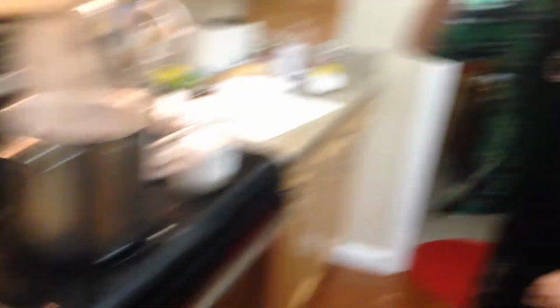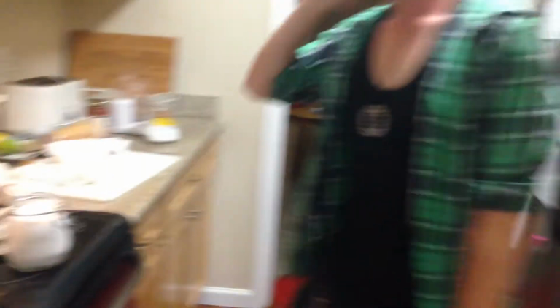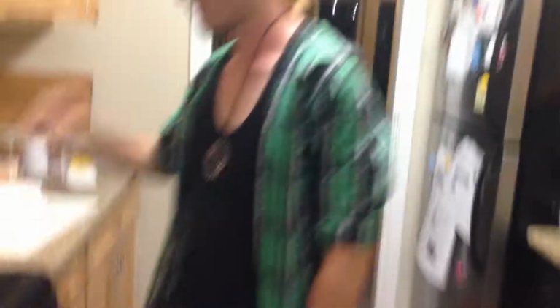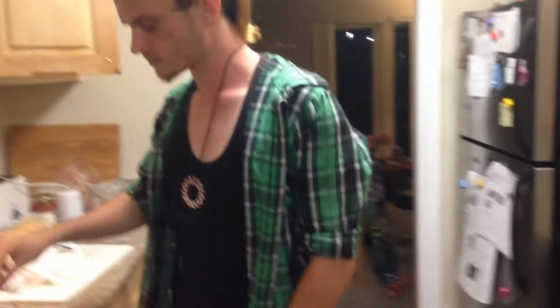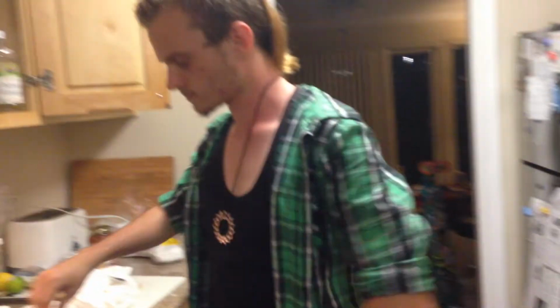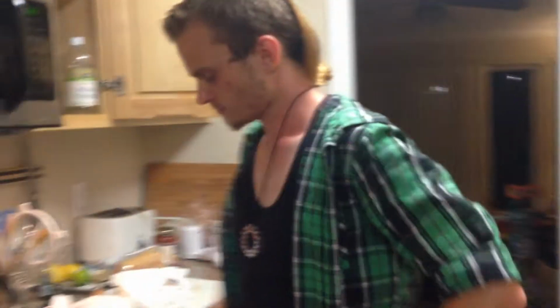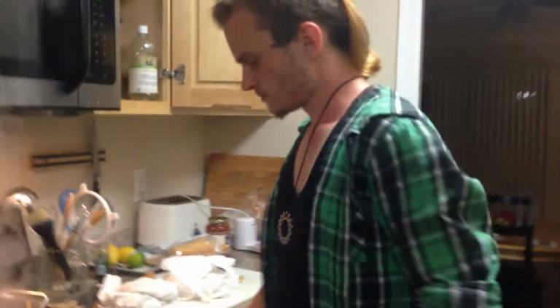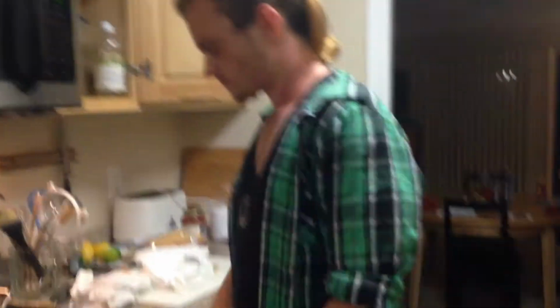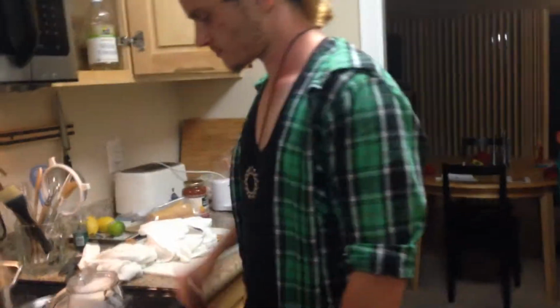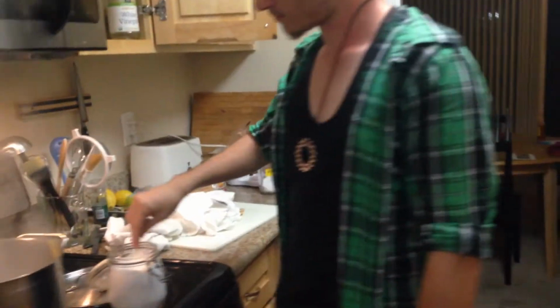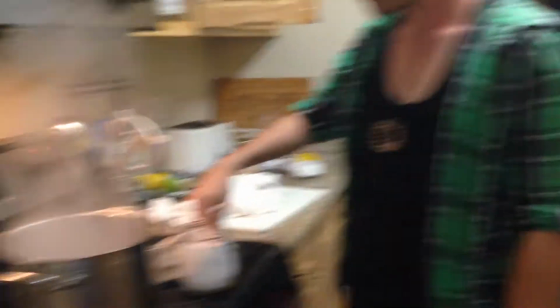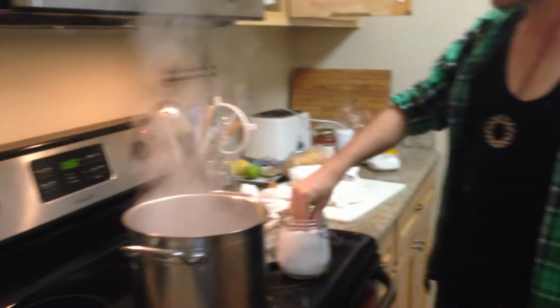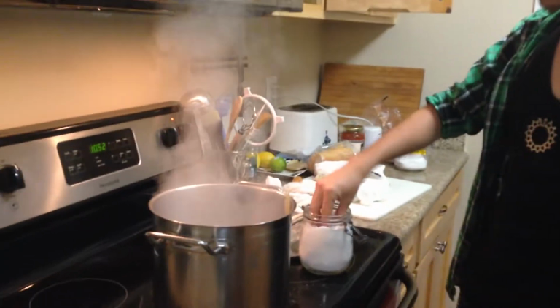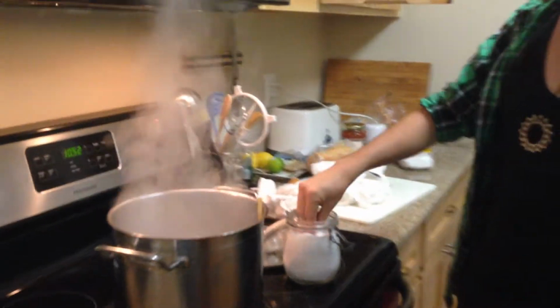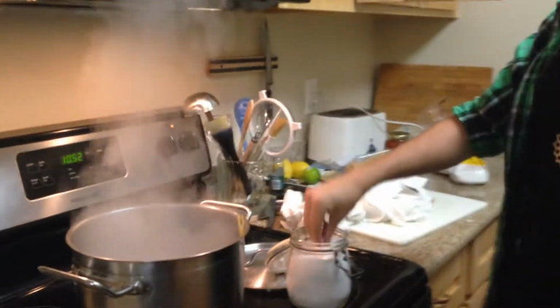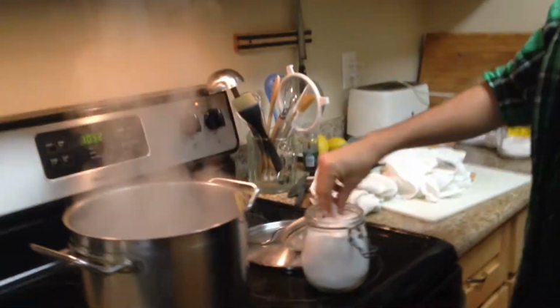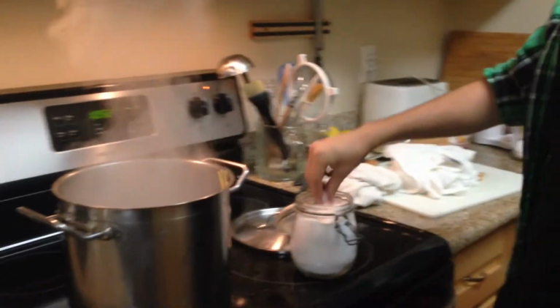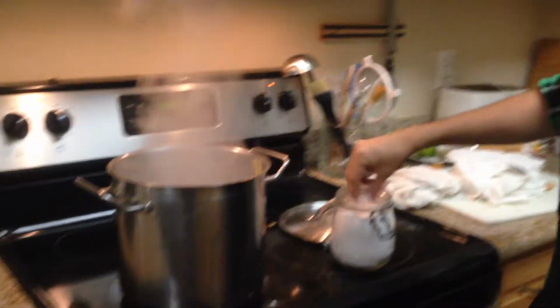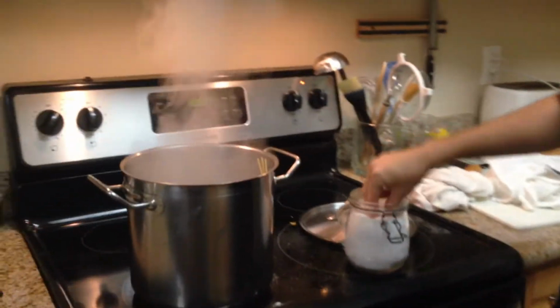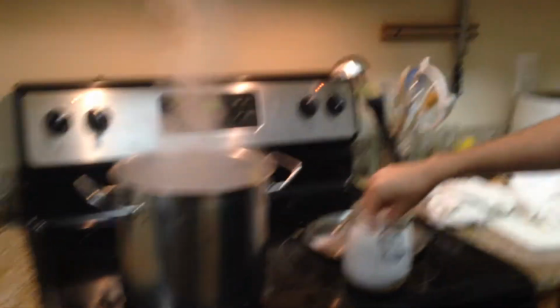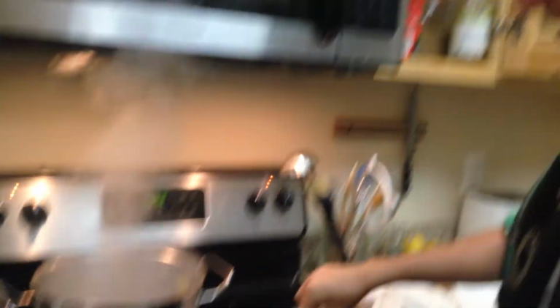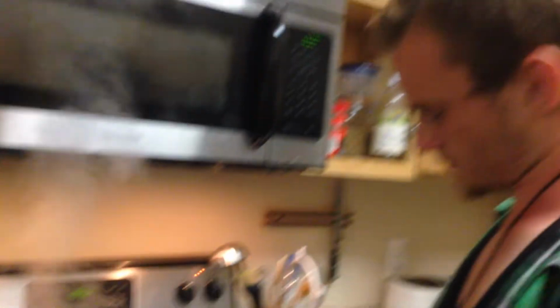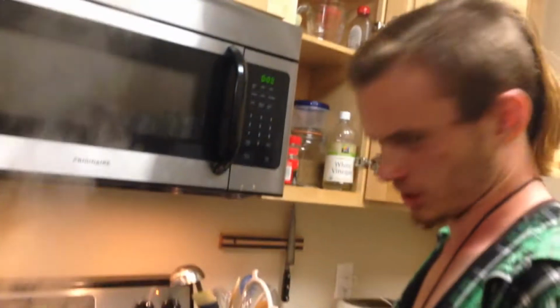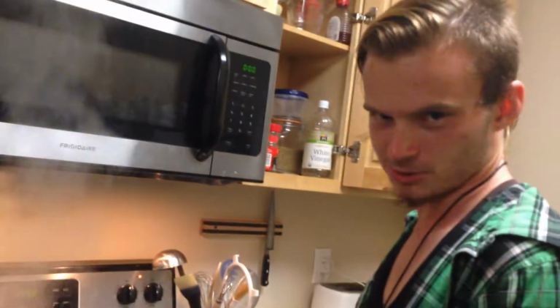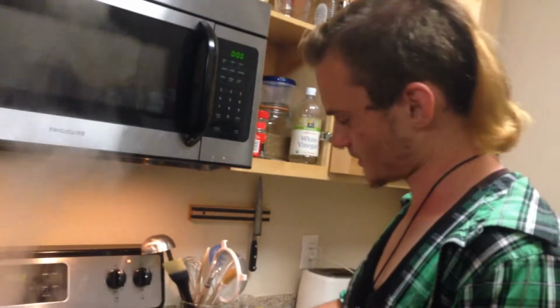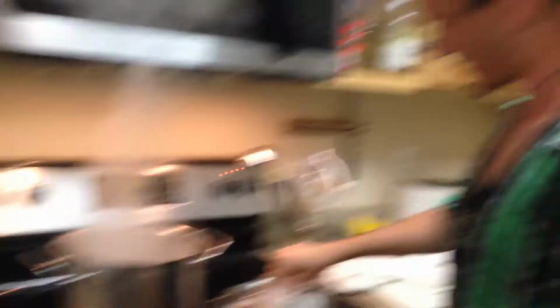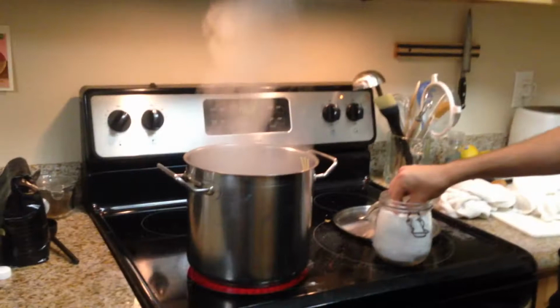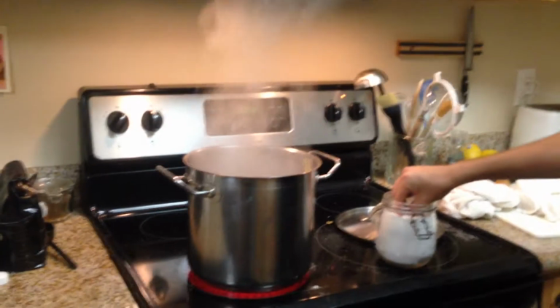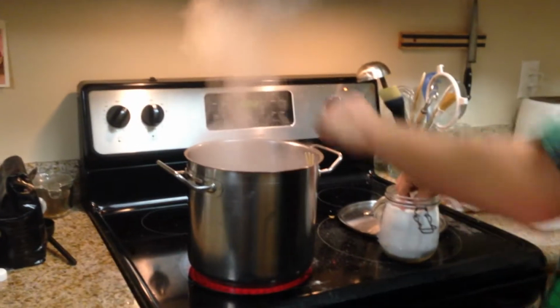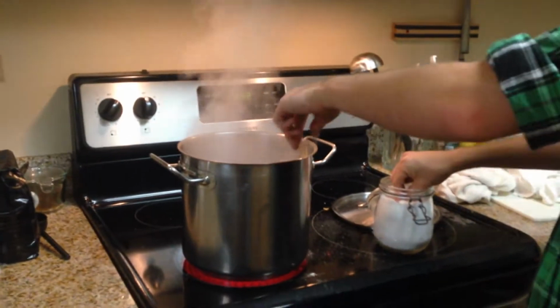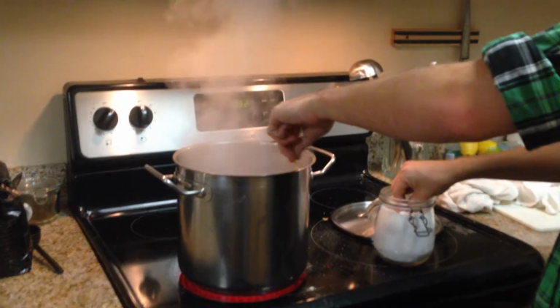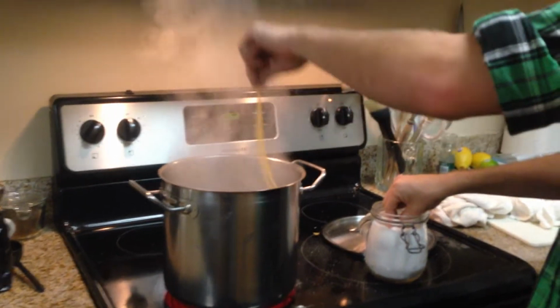We are now at another edition of Charlie's Cooking. What are you doing now? Well, Commodore, we just got the pasta boiling.